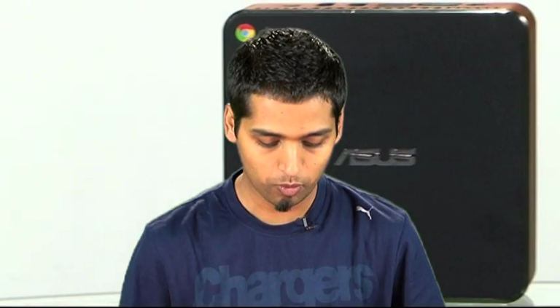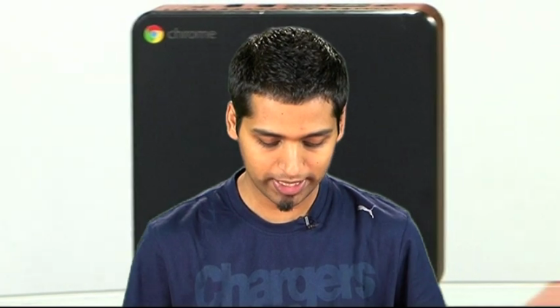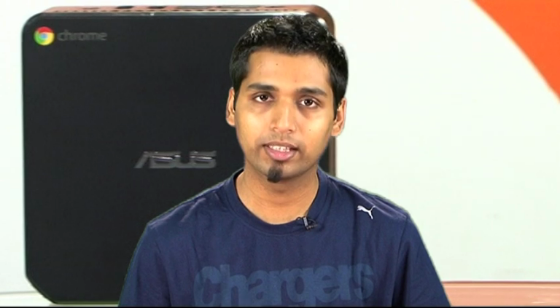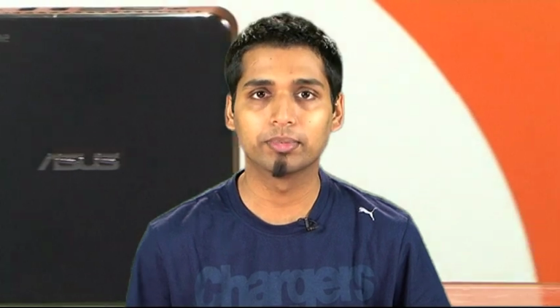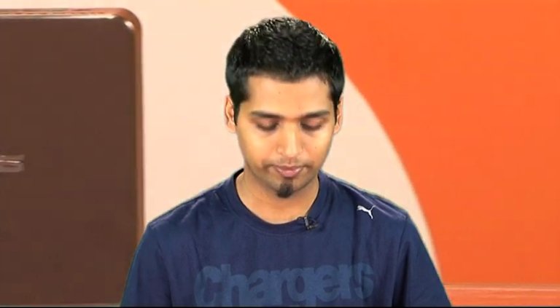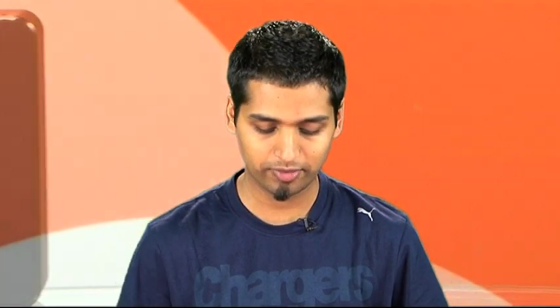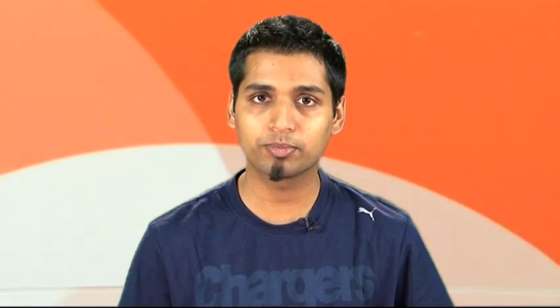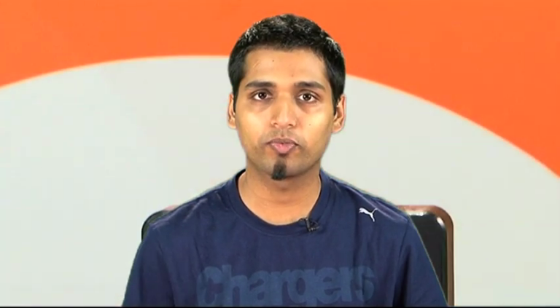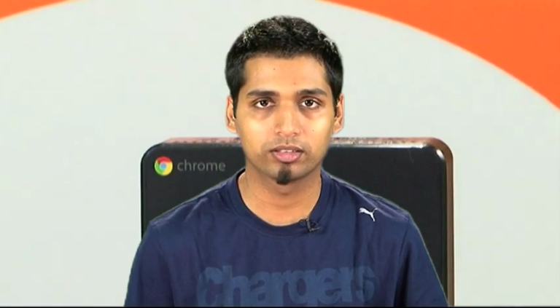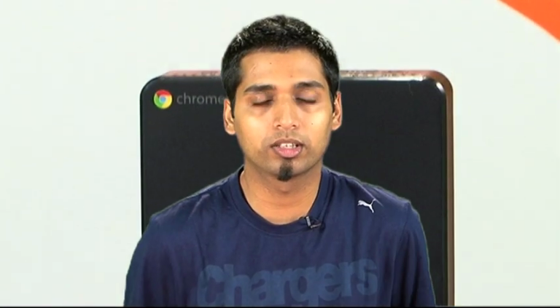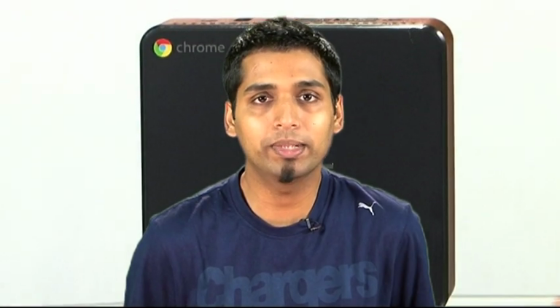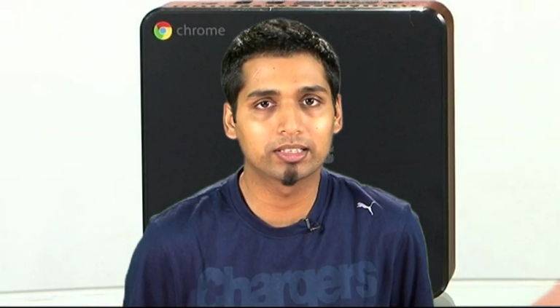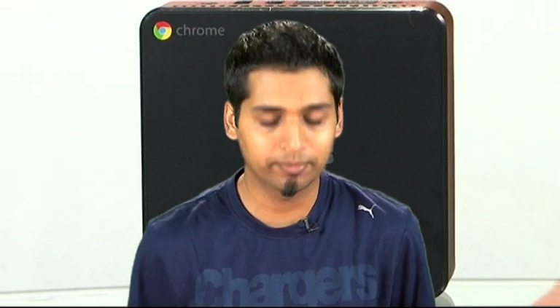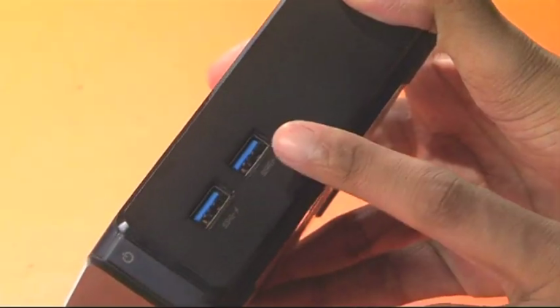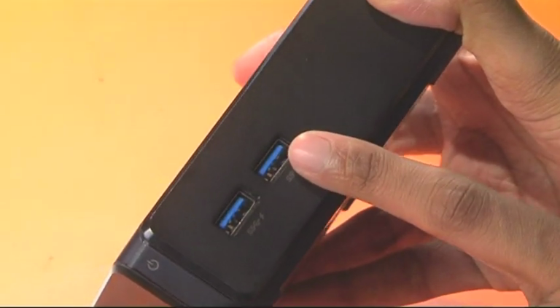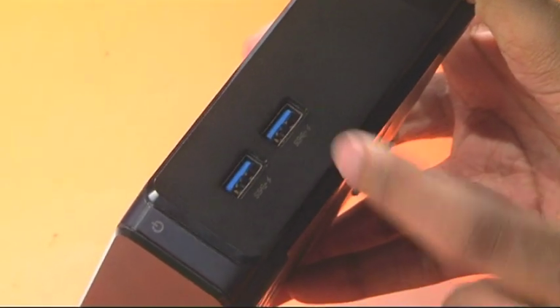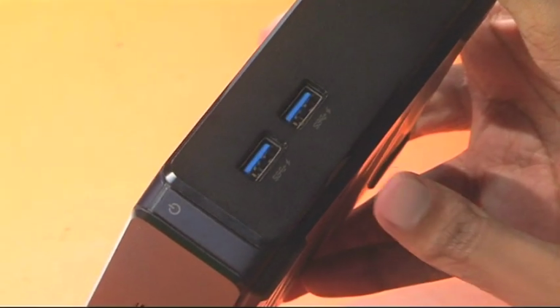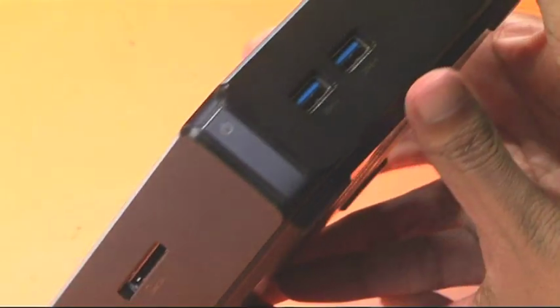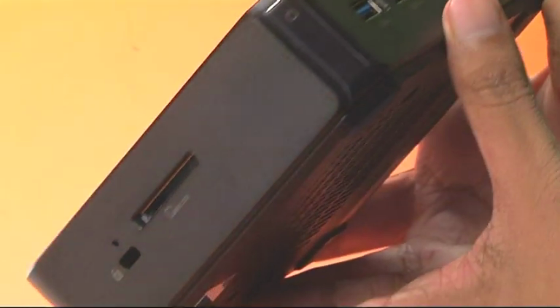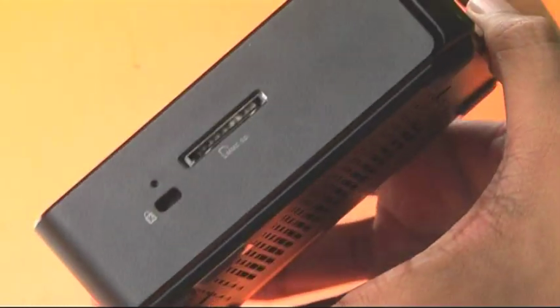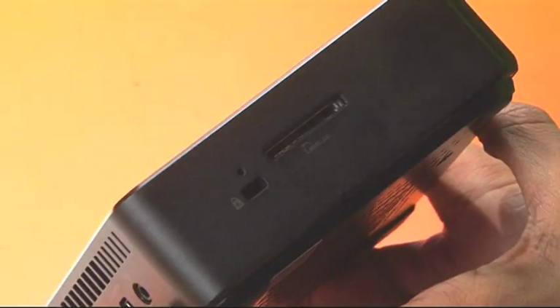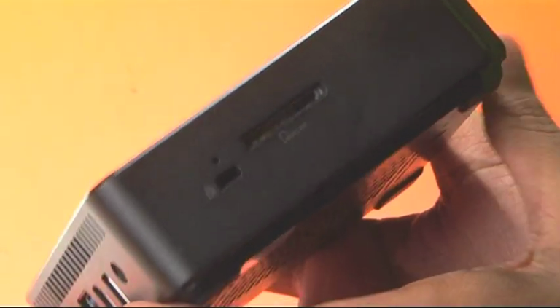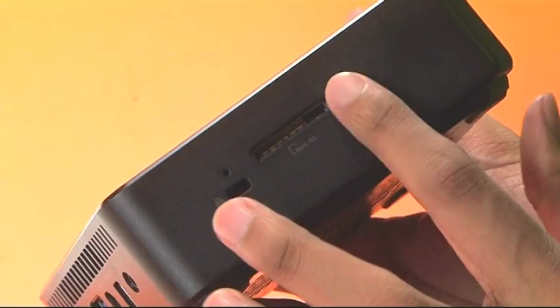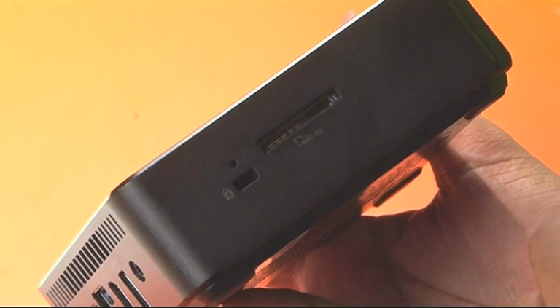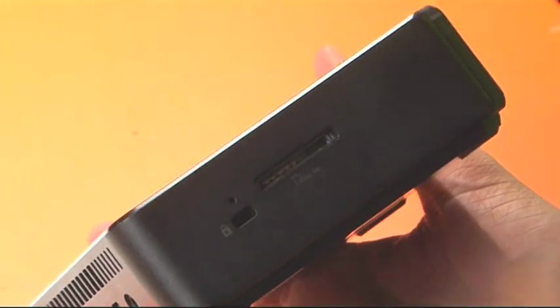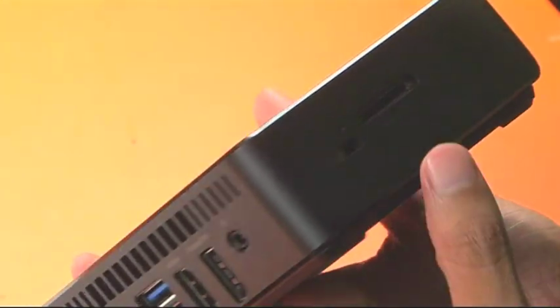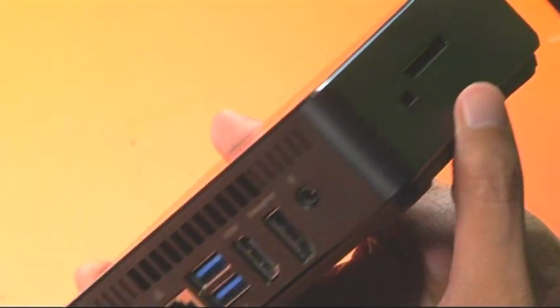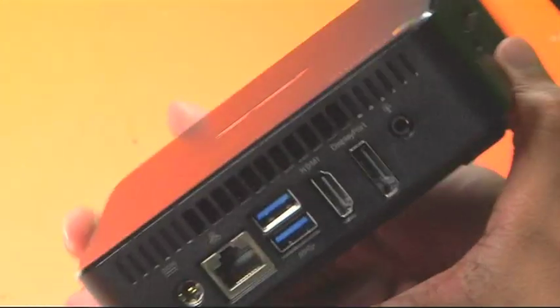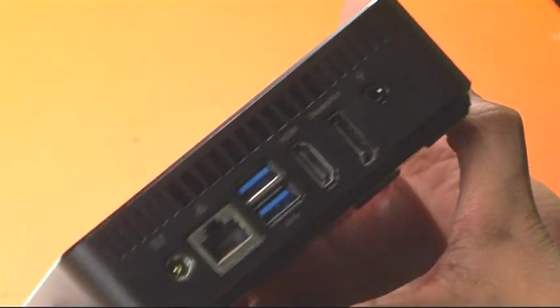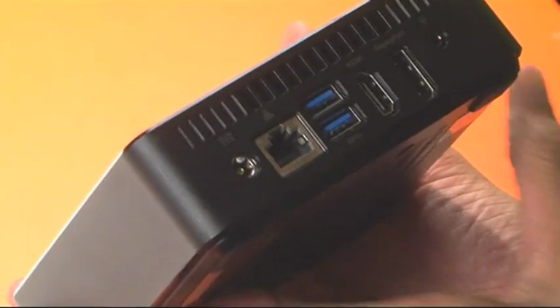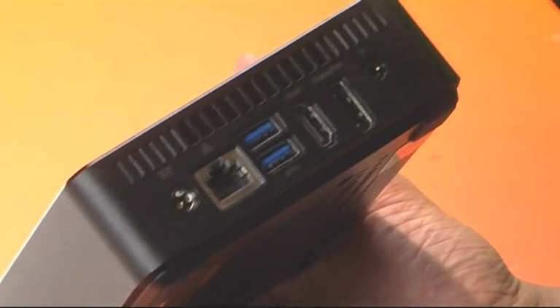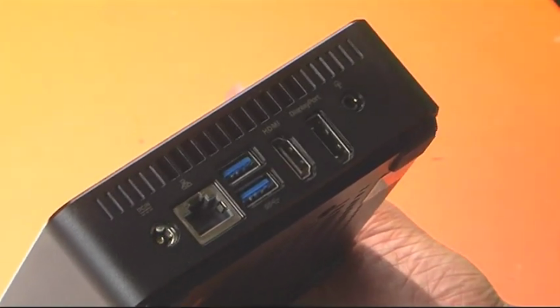What you get is simplicity. It's a very small form factor, smaller than most media players out there. You get two USB ports at the front, an HDMI and a DisplayPort out at the back, along with two more USB ports and an Ethernet connectivity port.